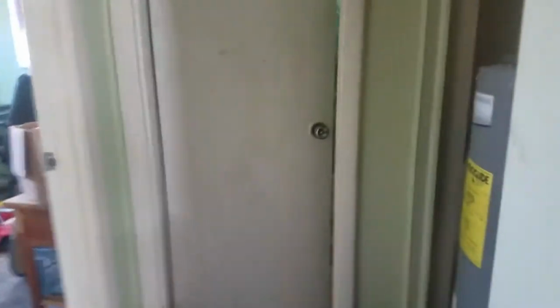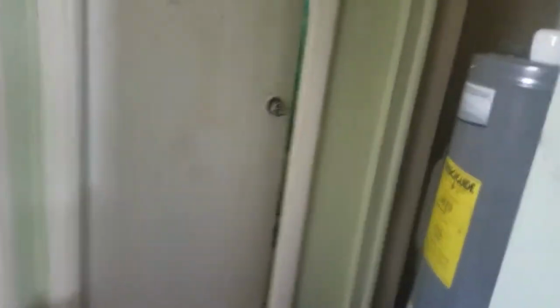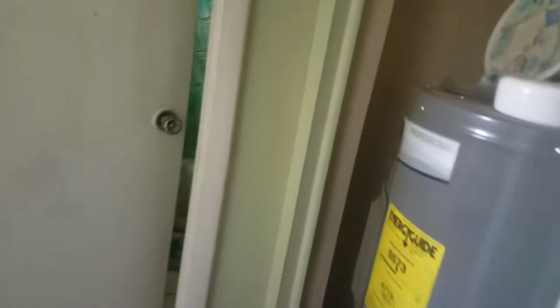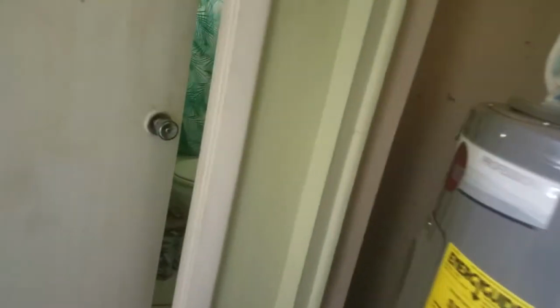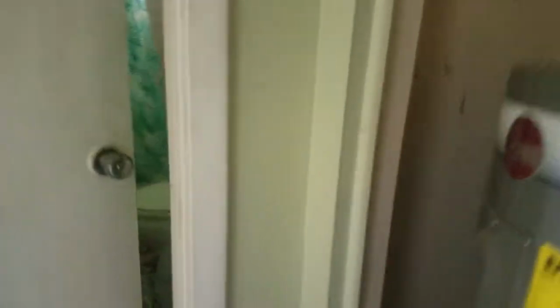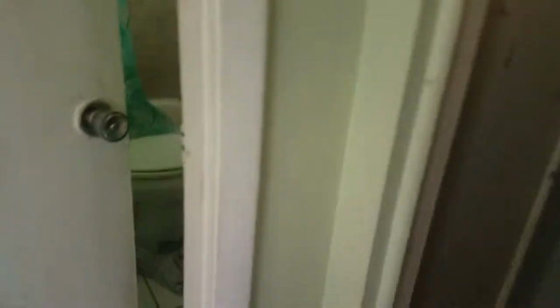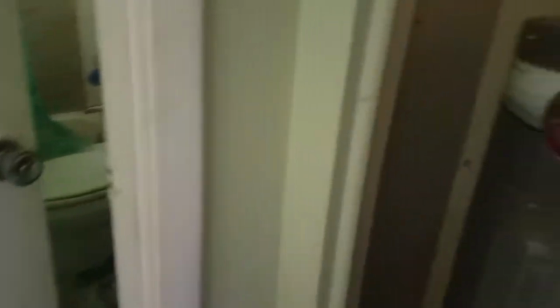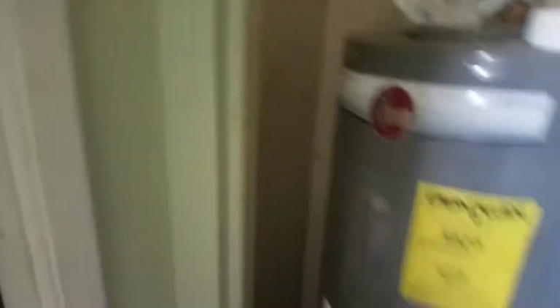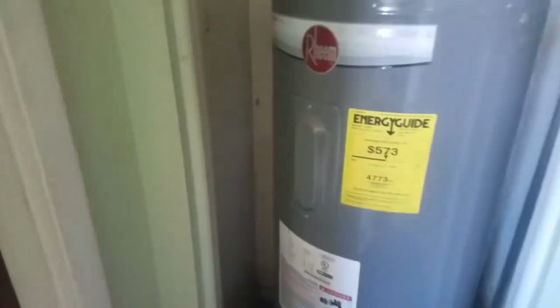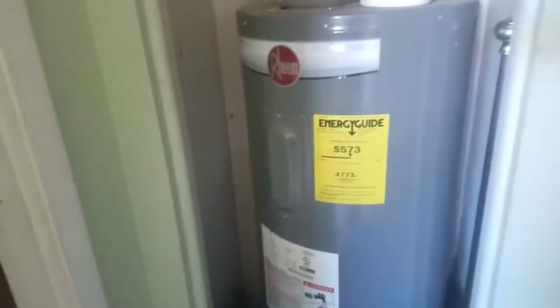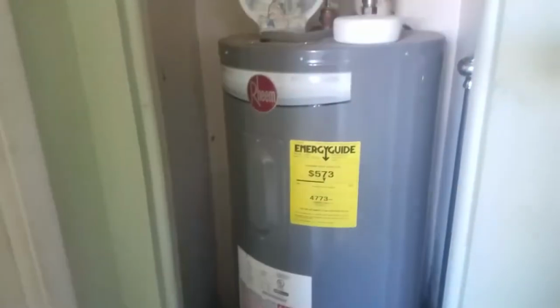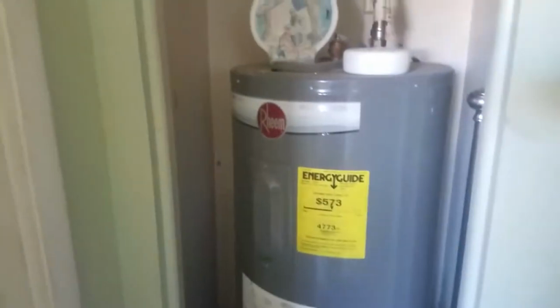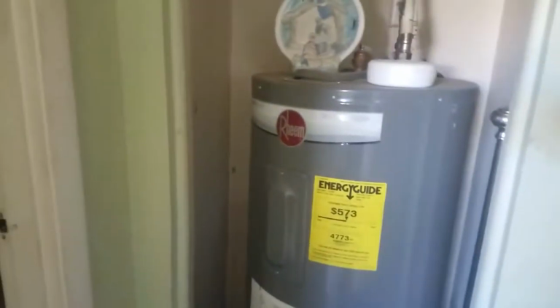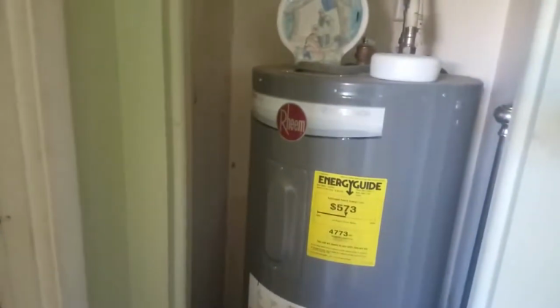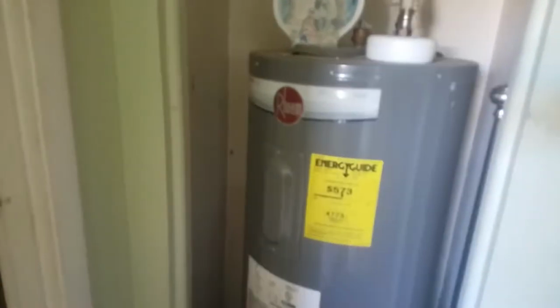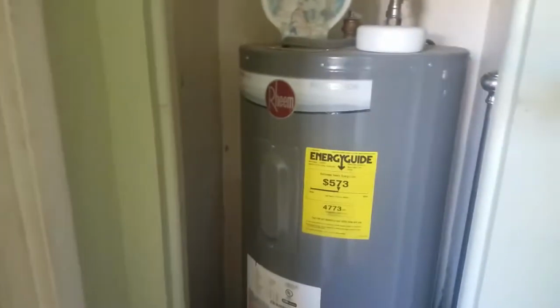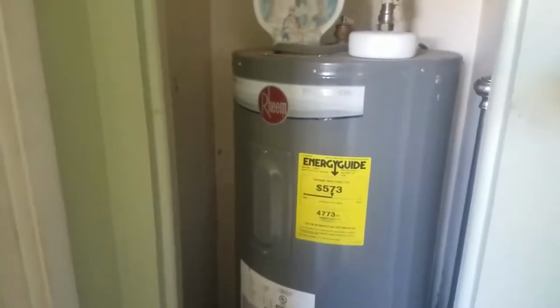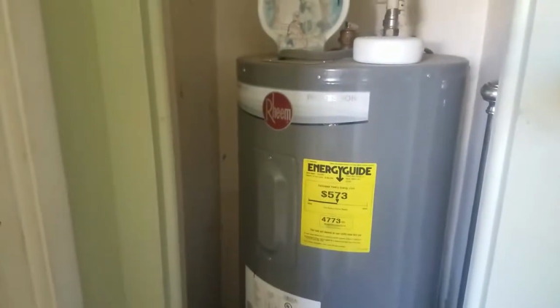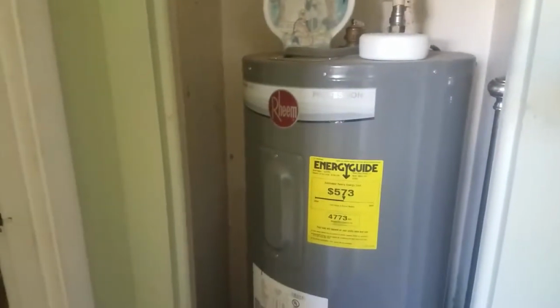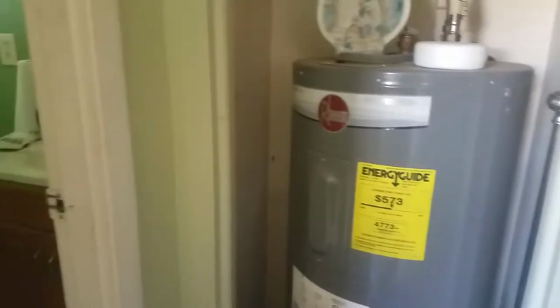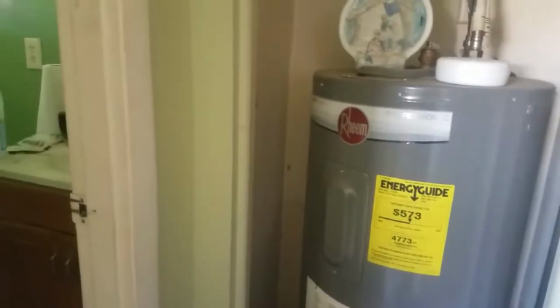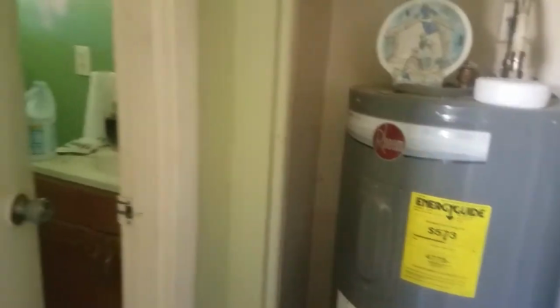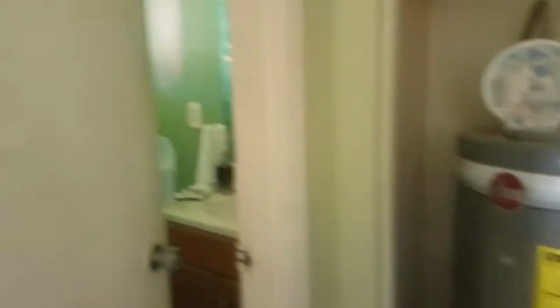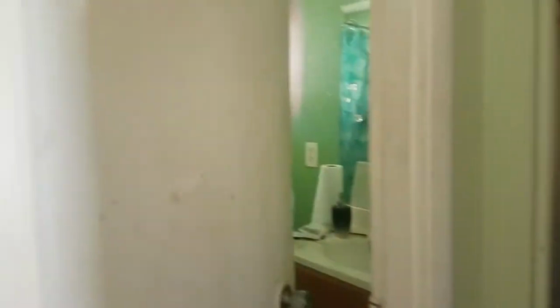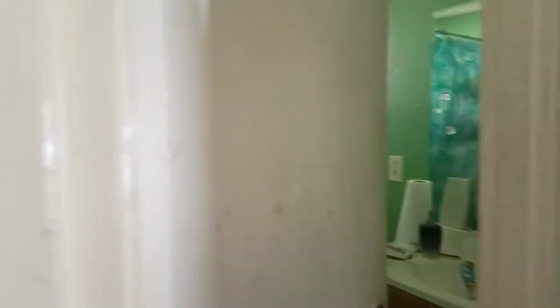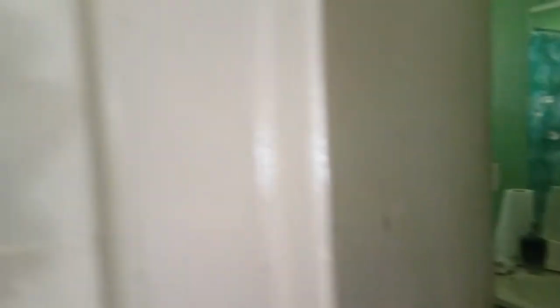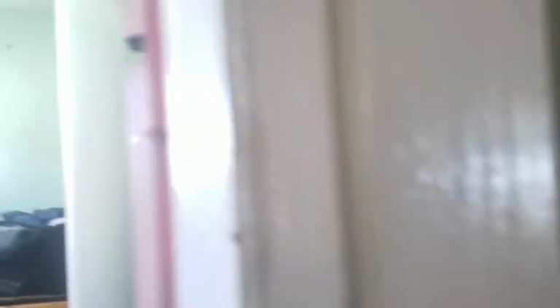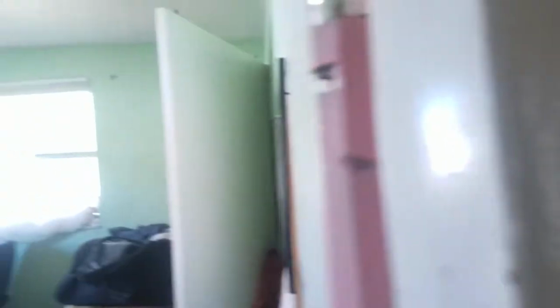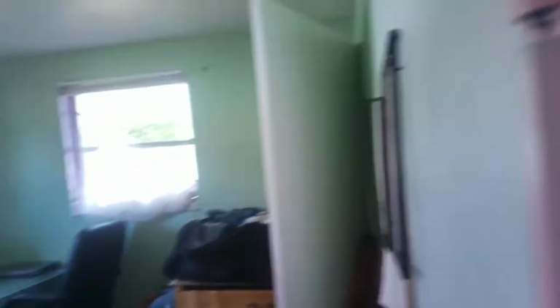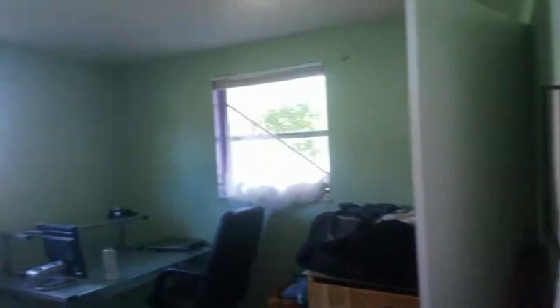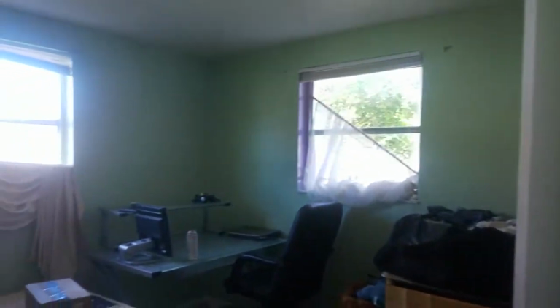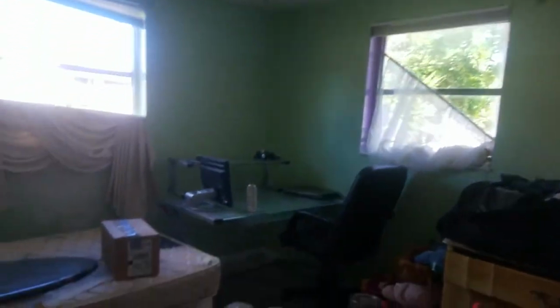The water heater, strangely enough, looks to be in very good condition. That is like the best thing in this whole unit — the water heater.